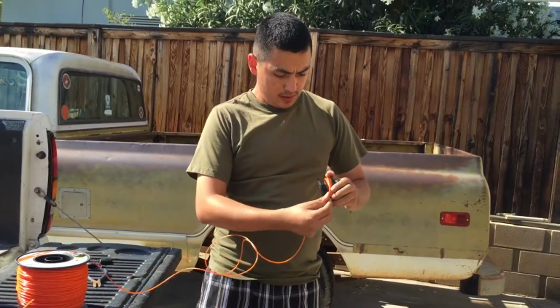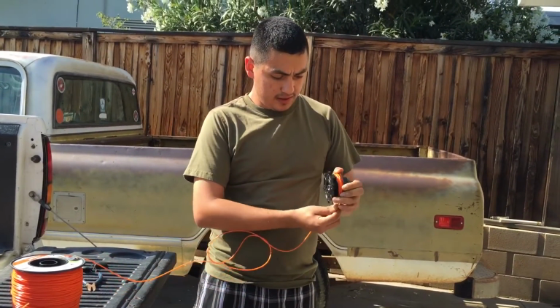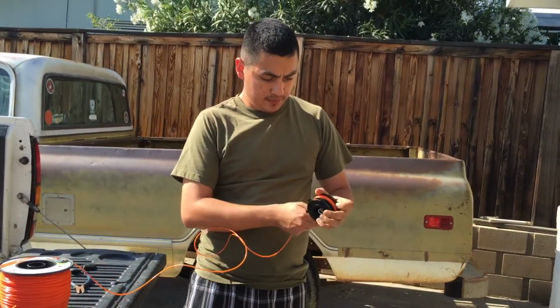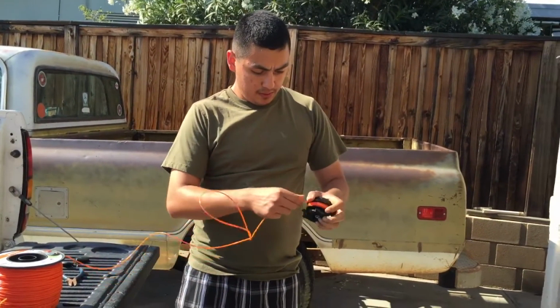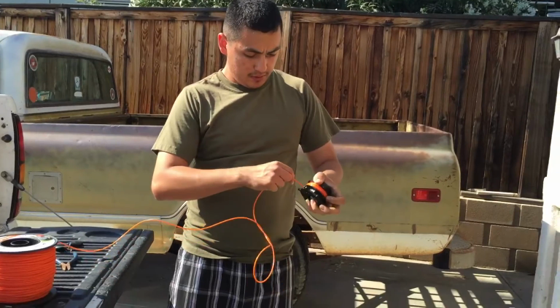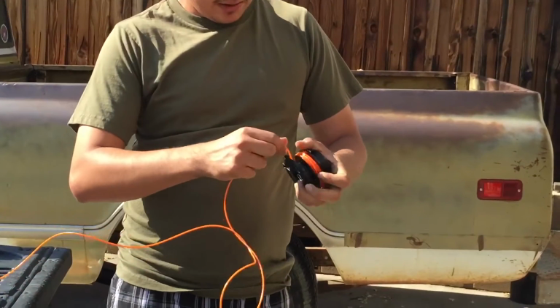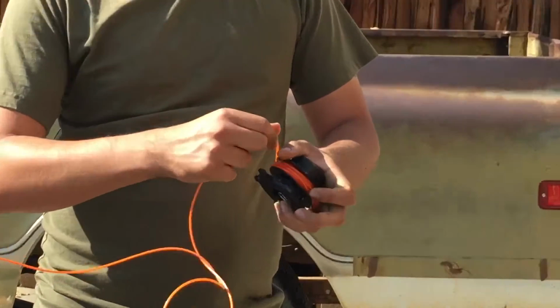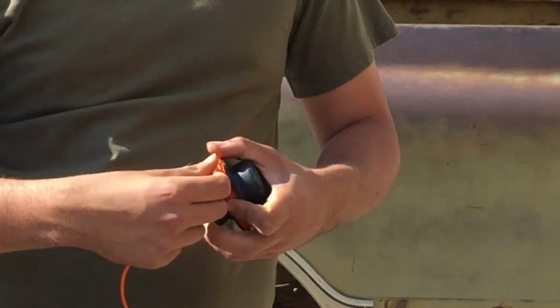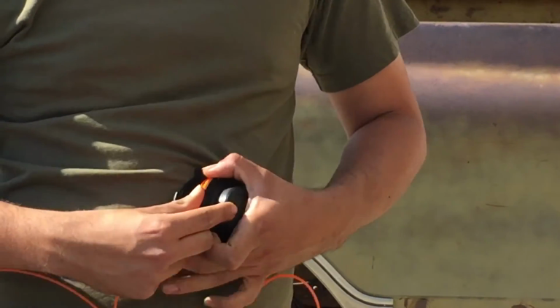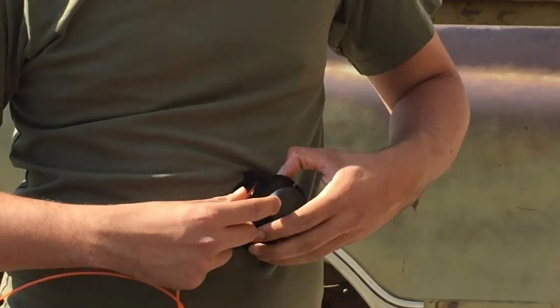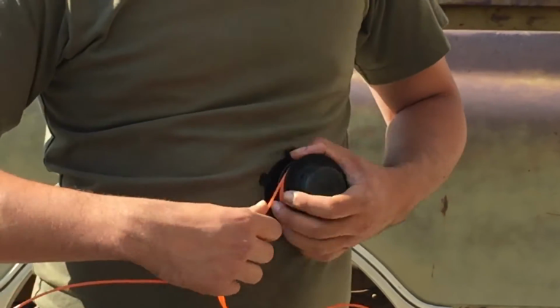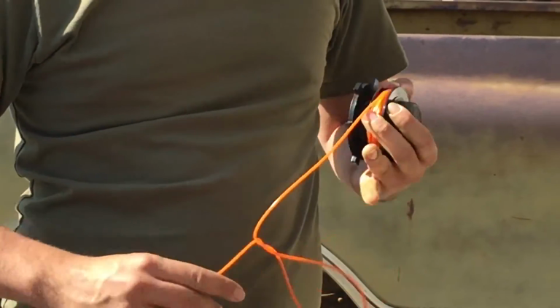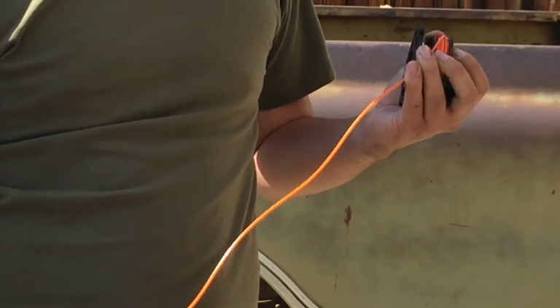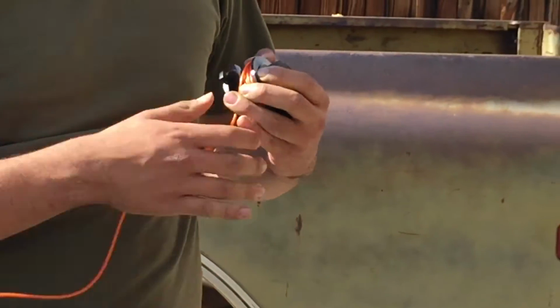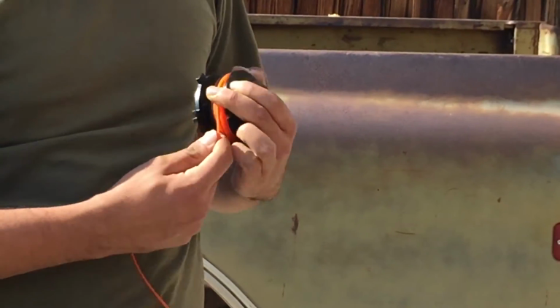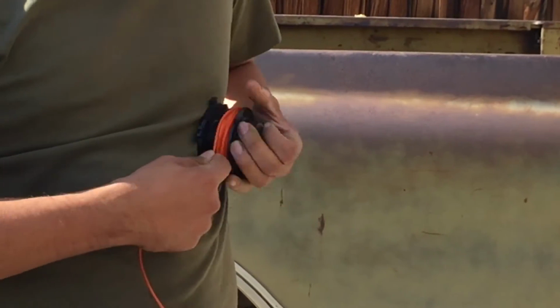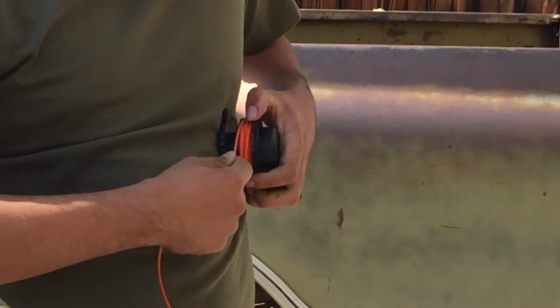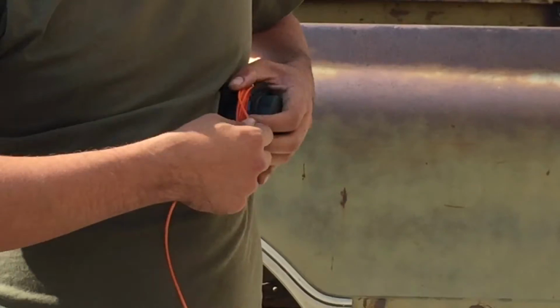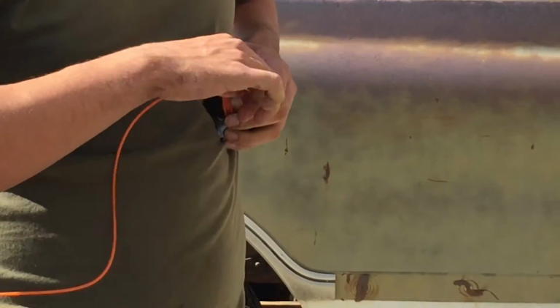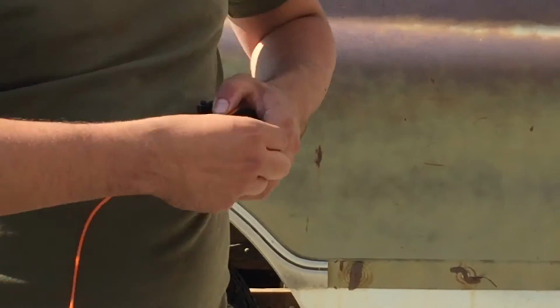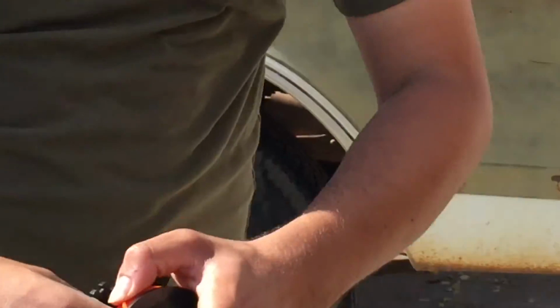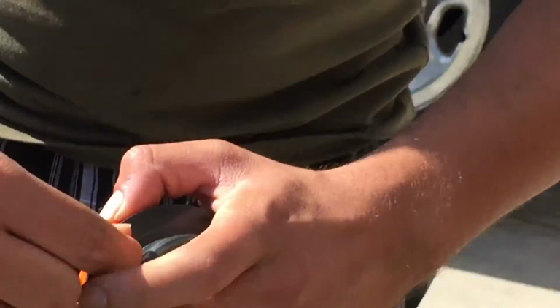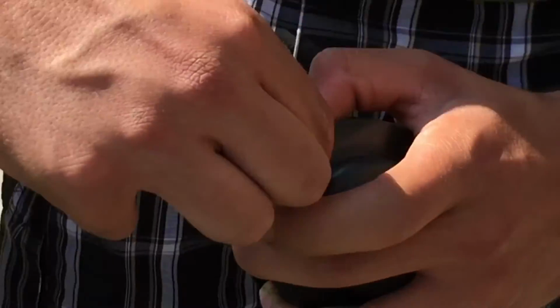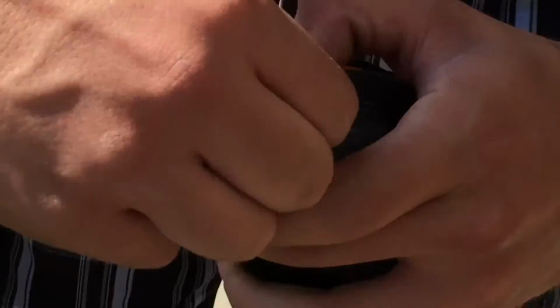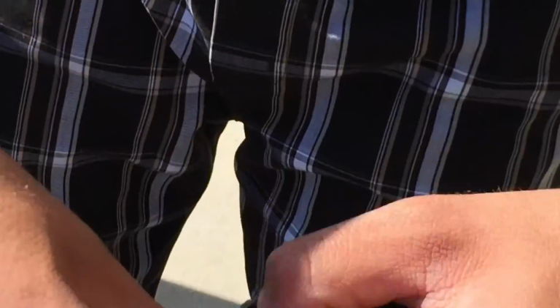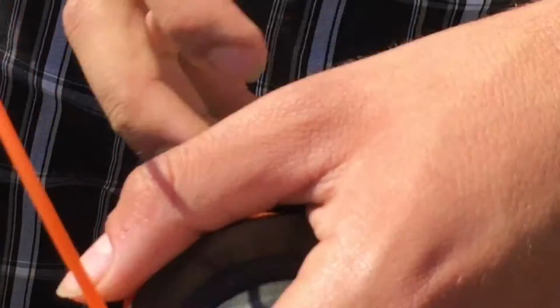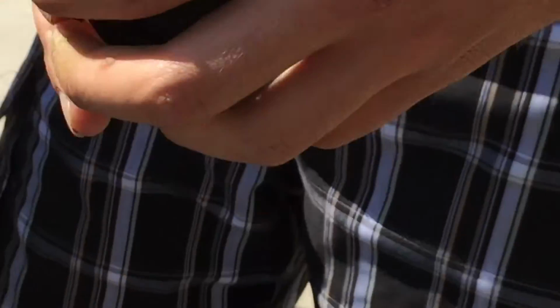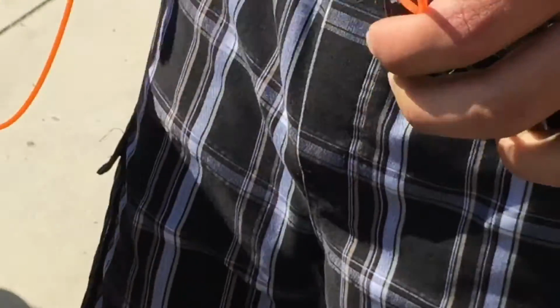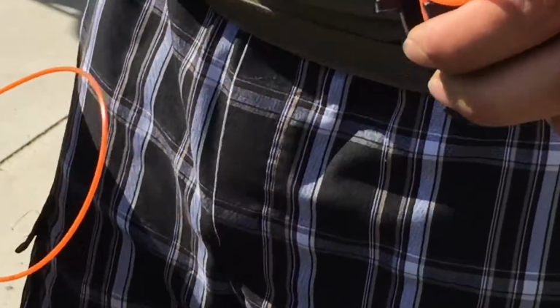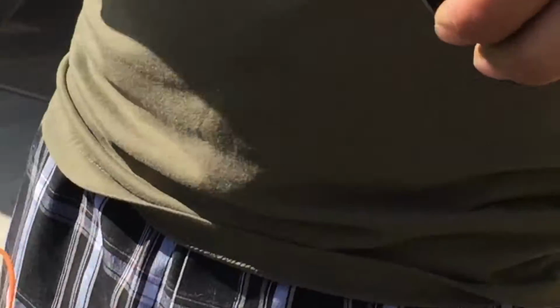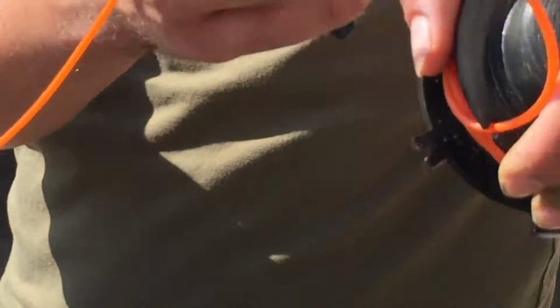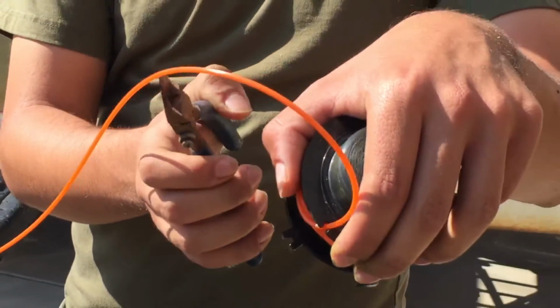Alright, and look at that — we're good right here on the top now. And then you just pretty much let it right here where you see the opening. You just put it right there, and now I'm going to cut it right here with my cutters.